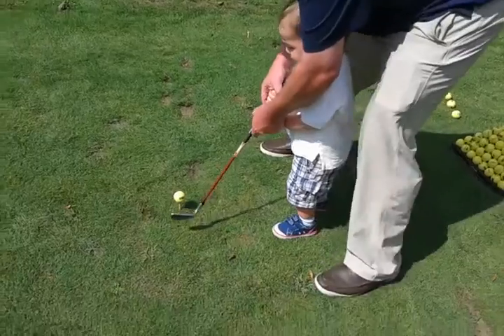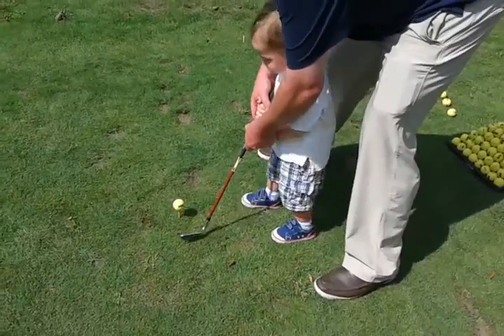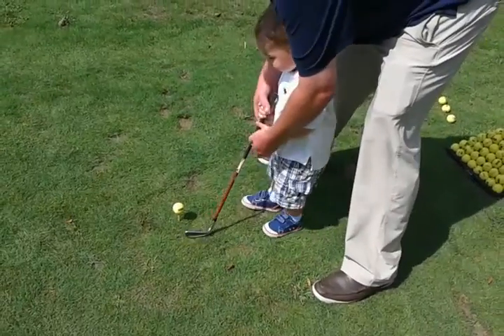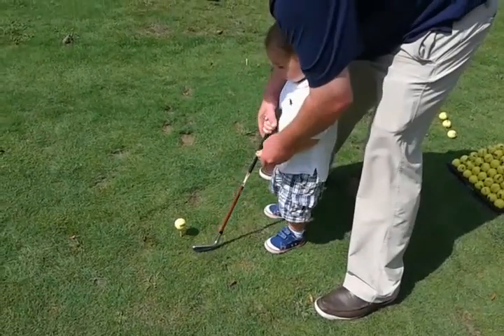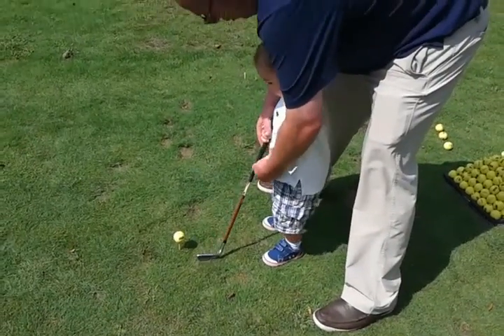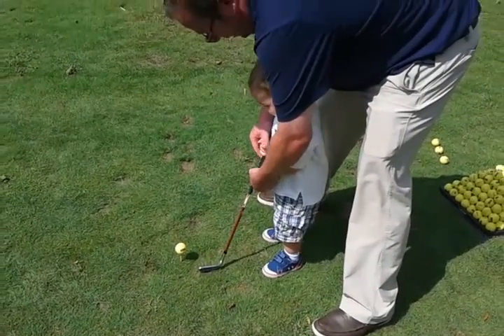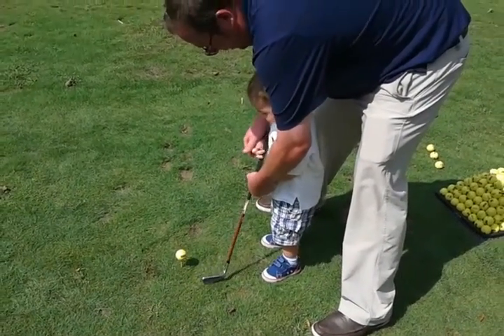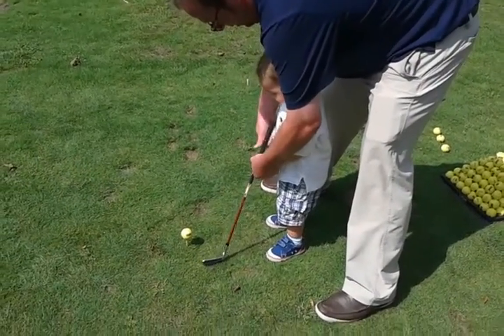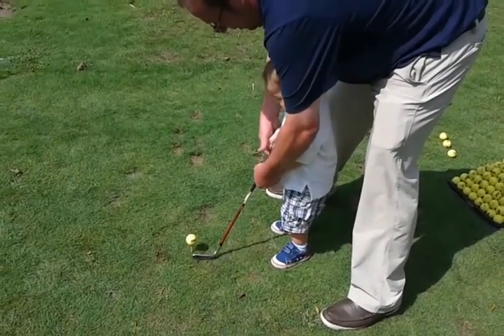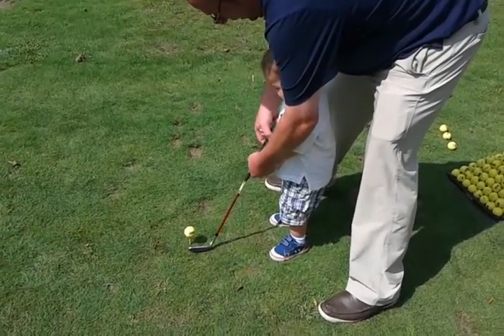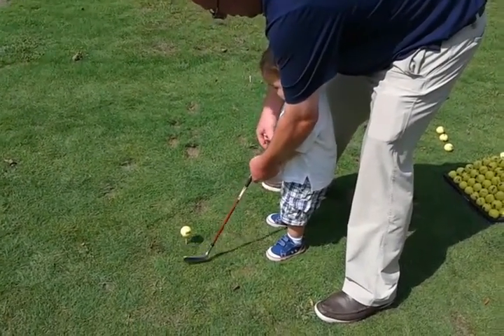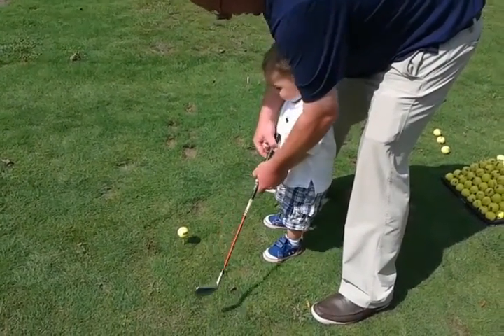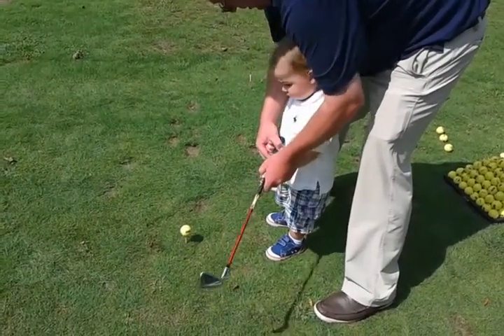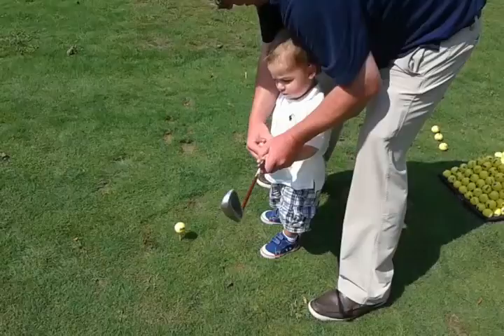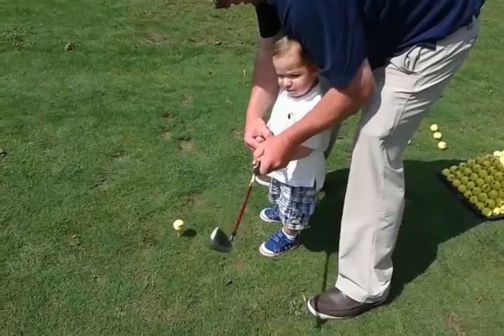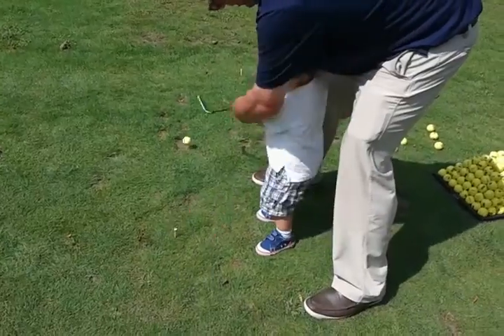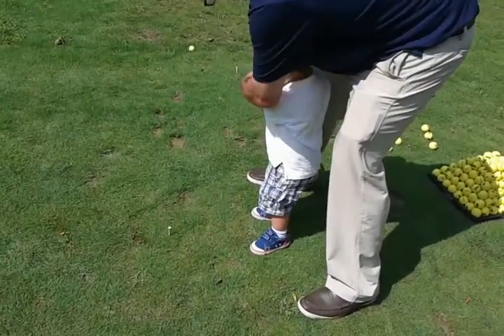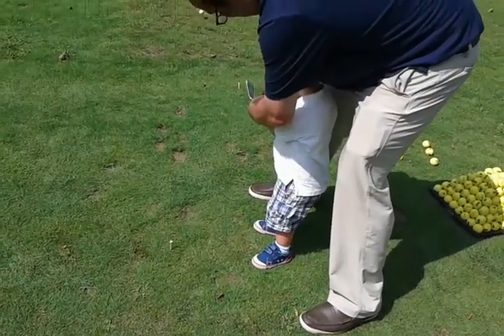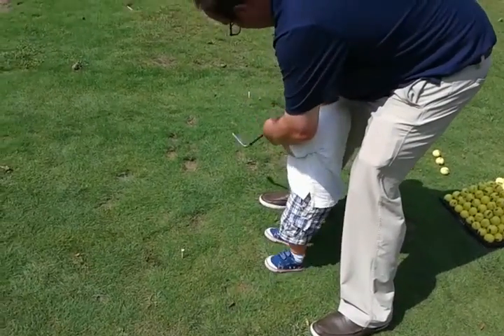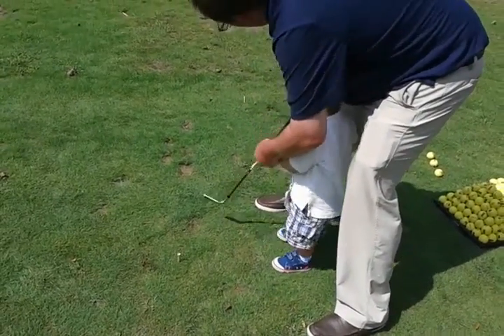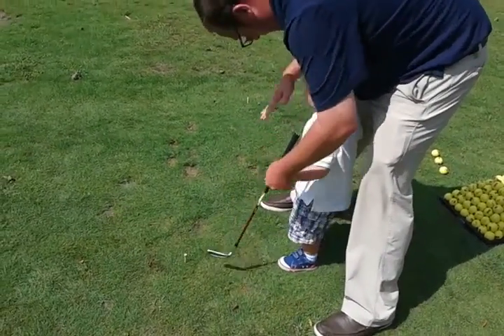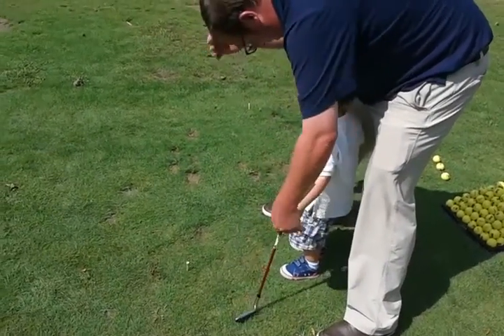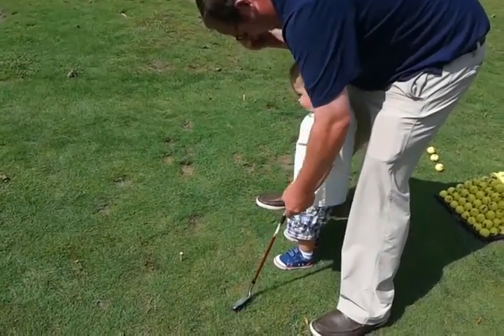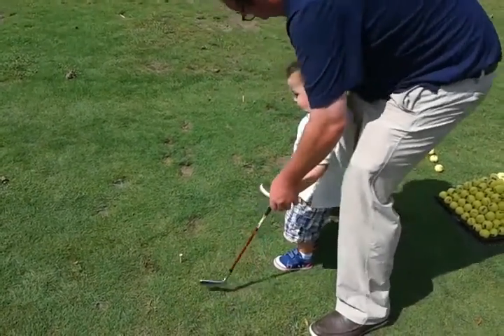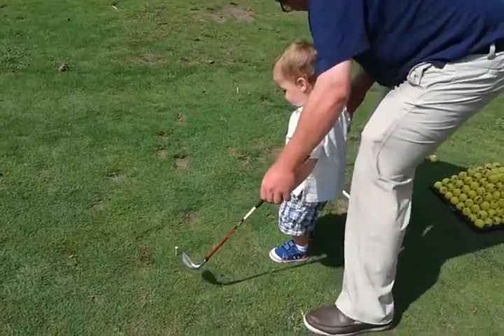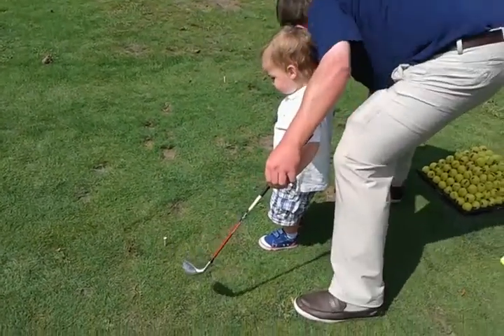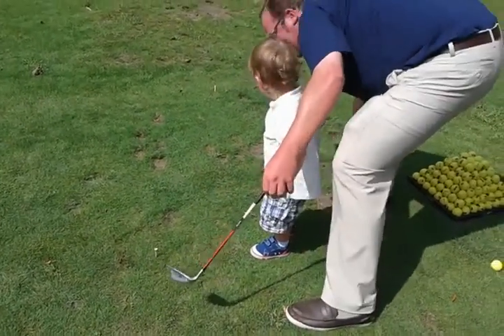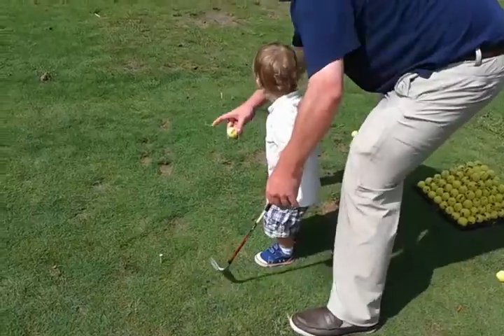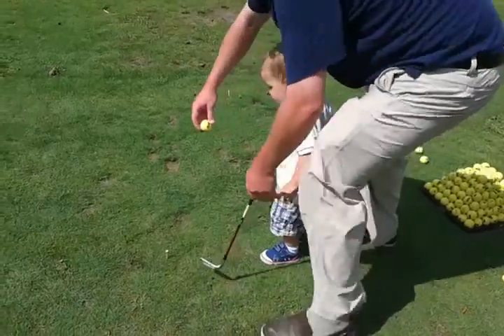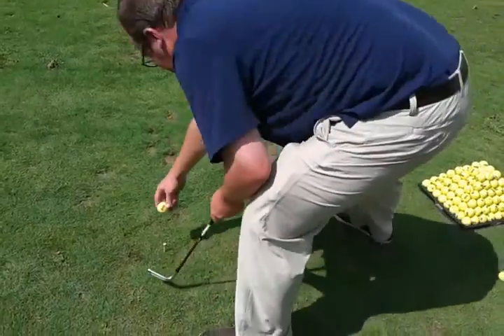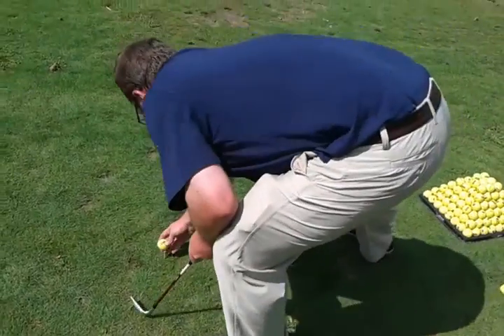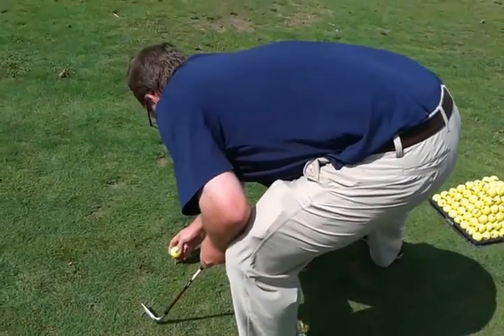We're trying to learn here. All right, buddy, let's put both hands on. Like this. Okay, buddy. Back. Yeah.